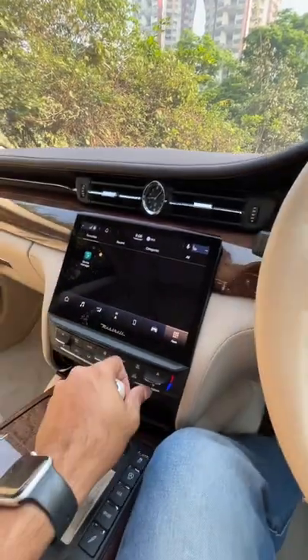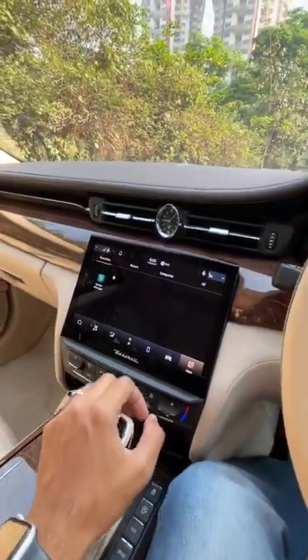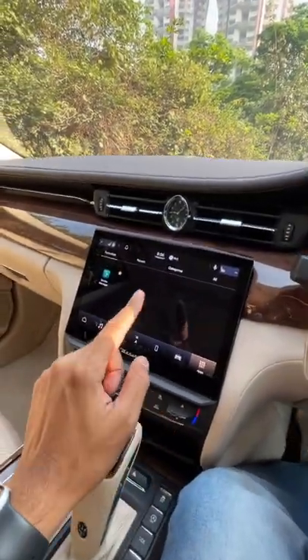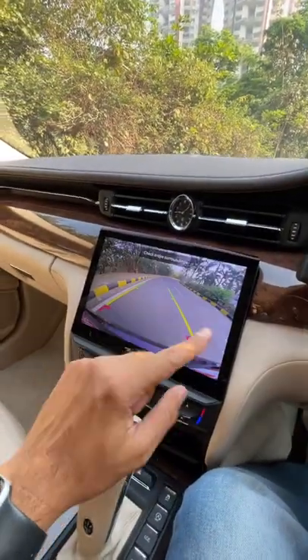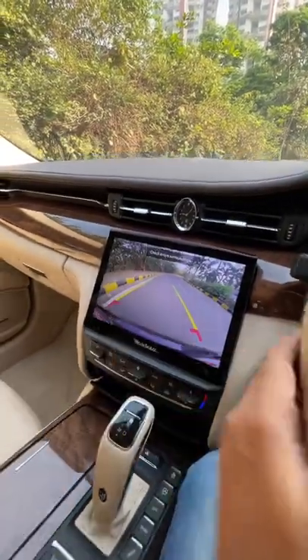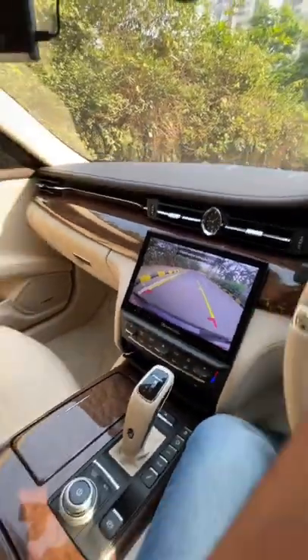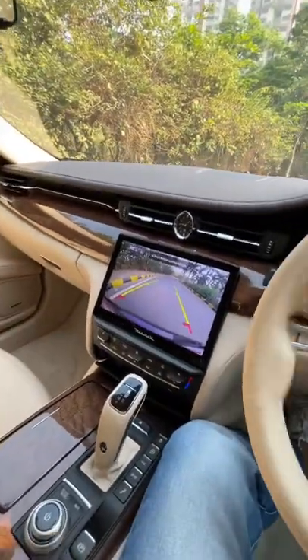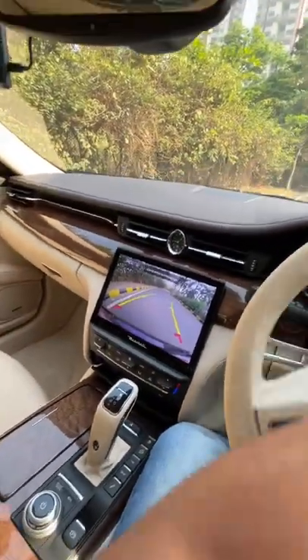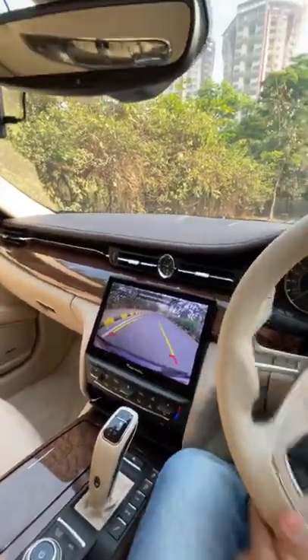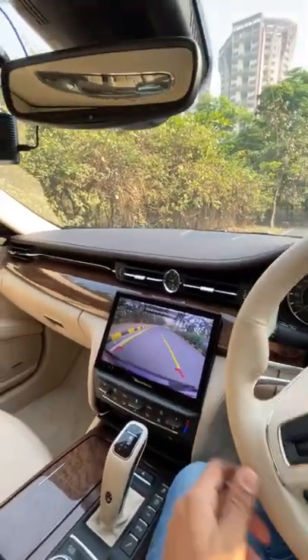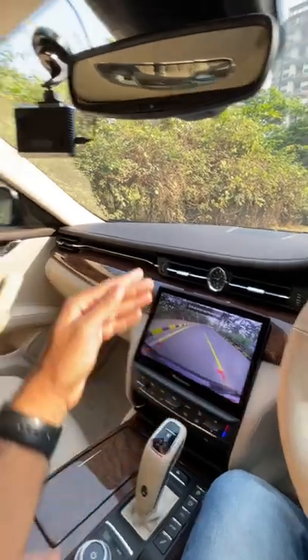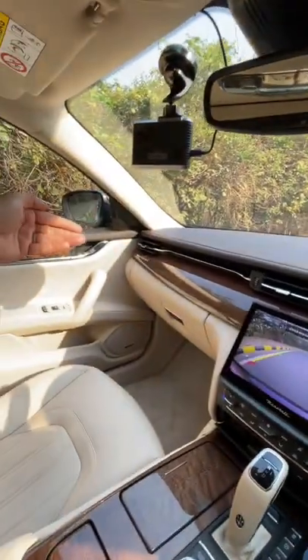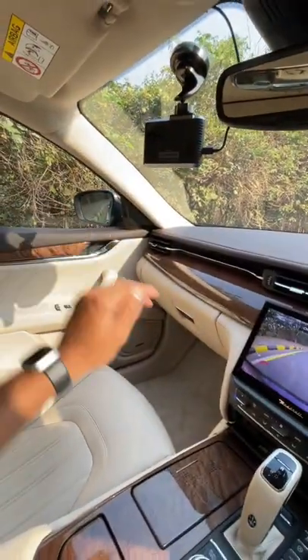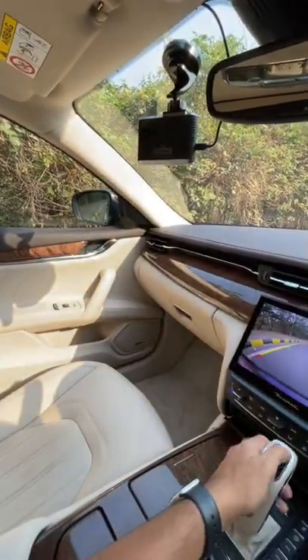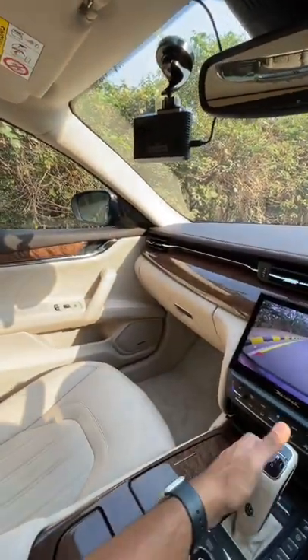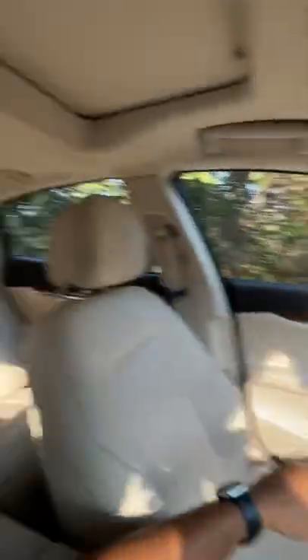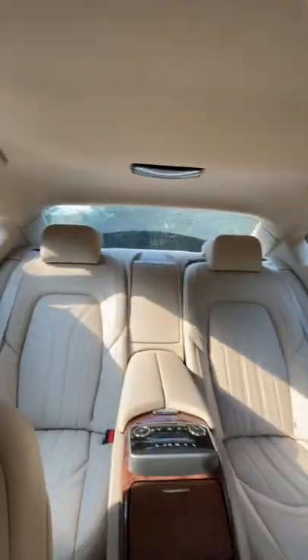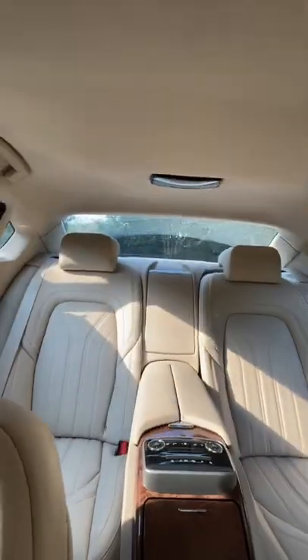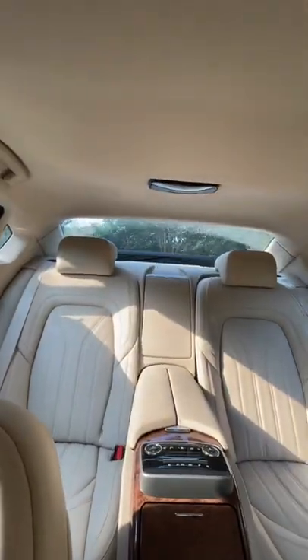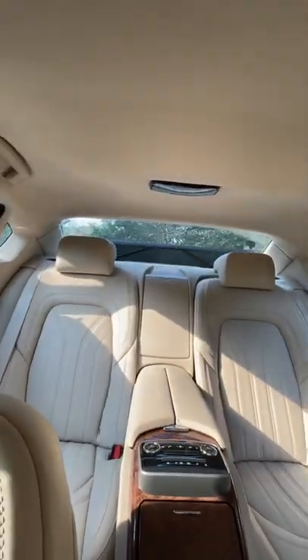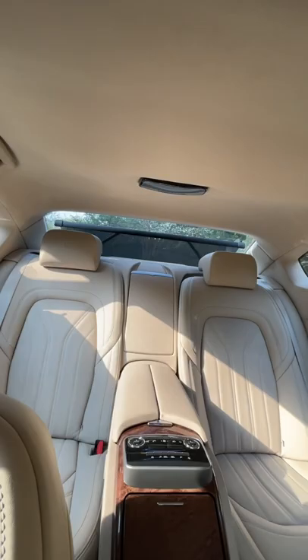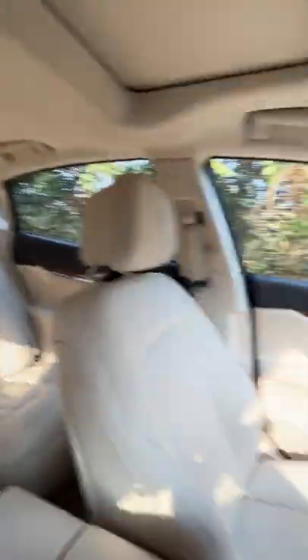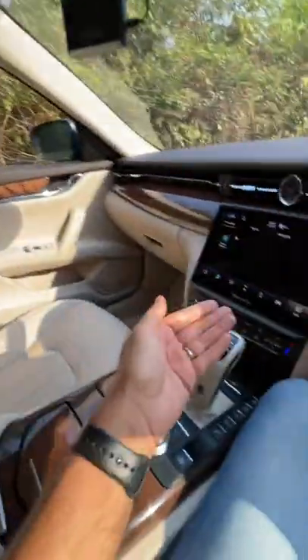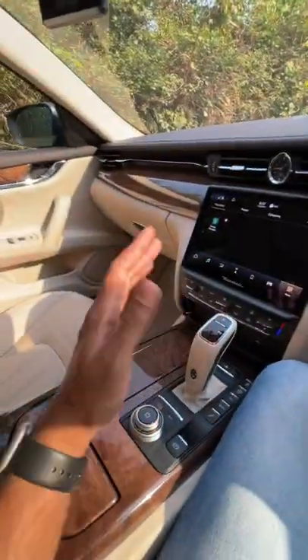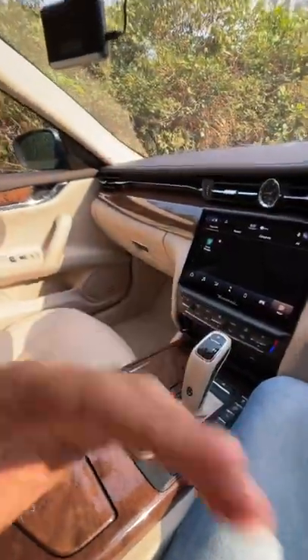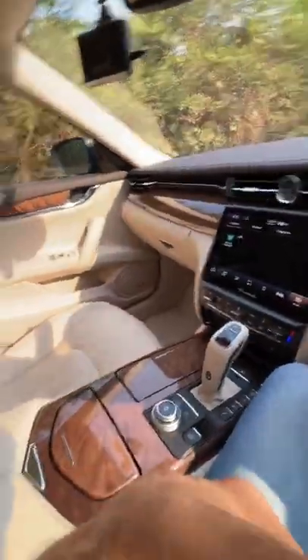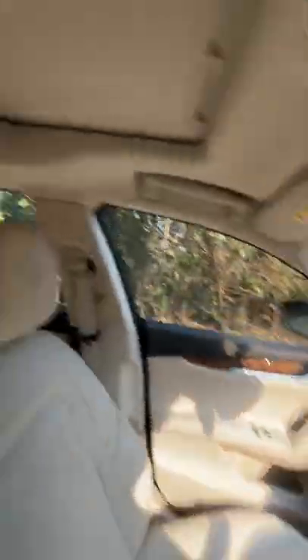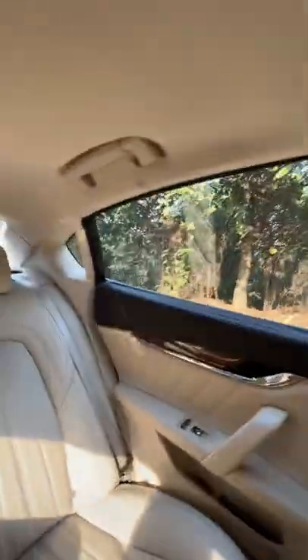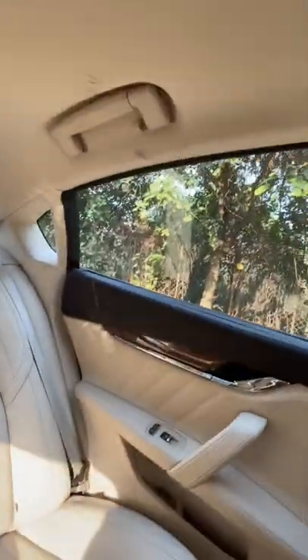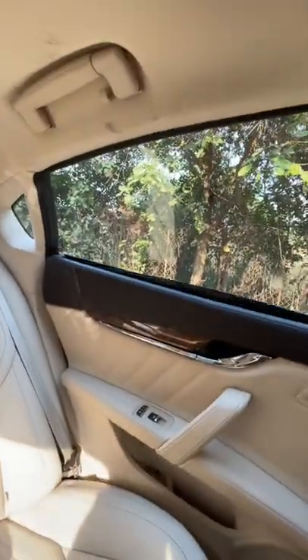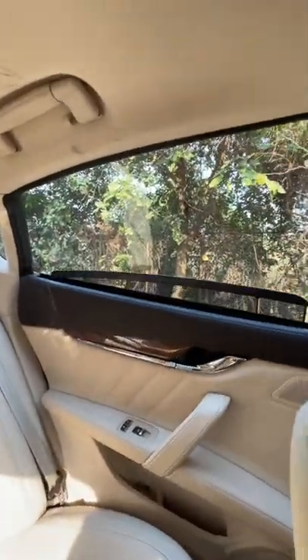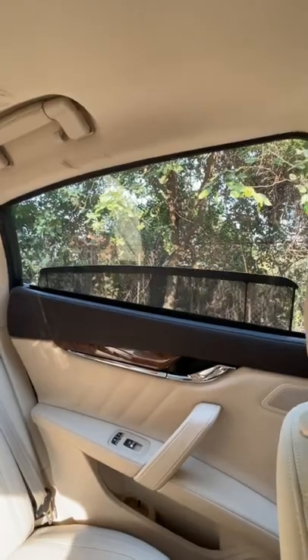The reverse parking camera is actually decent — it gets adaptive guidelines. When you get into reverse, the outside view mirrors fold down, and the sun blind also goes down automatically. That's a really nice attentional detail.